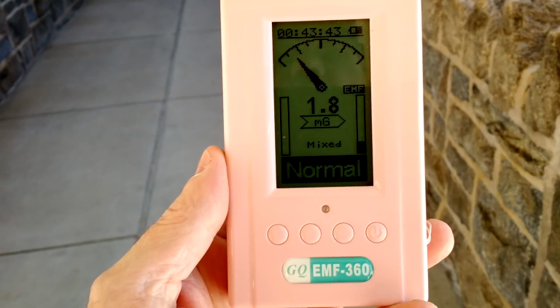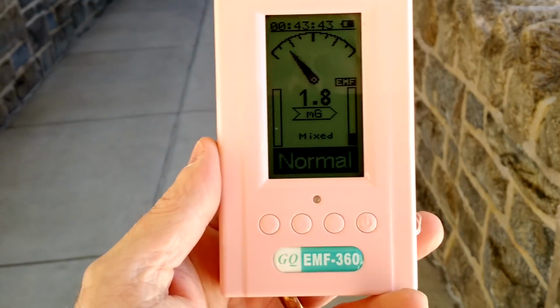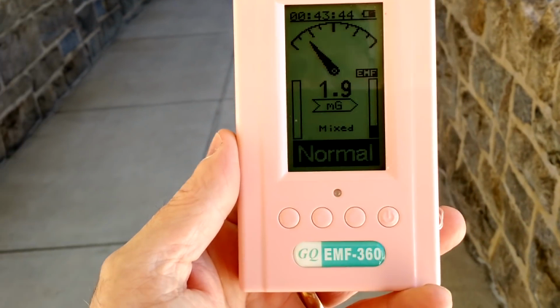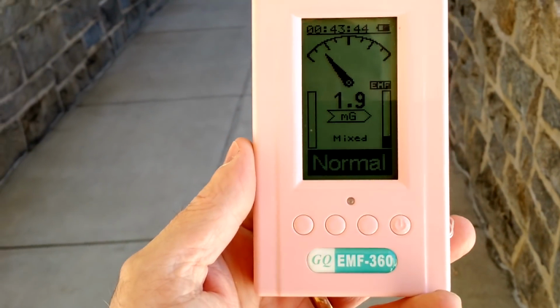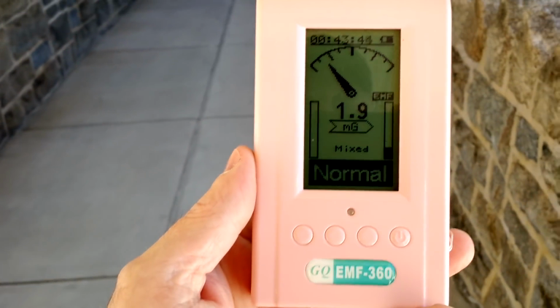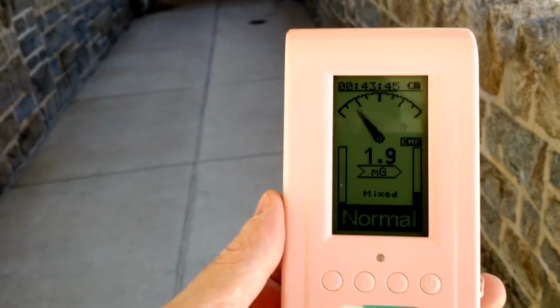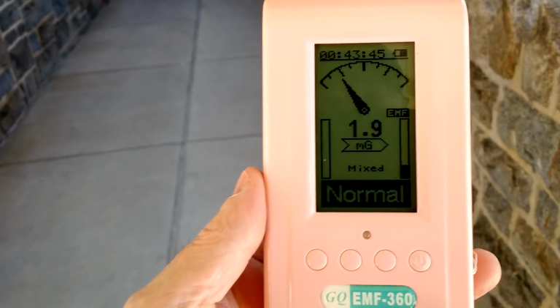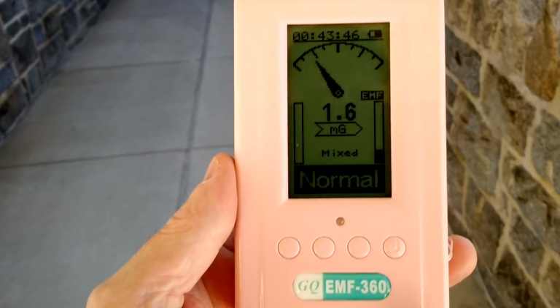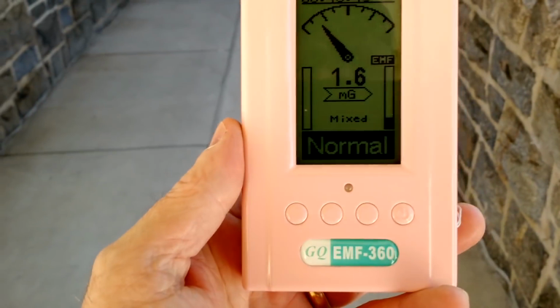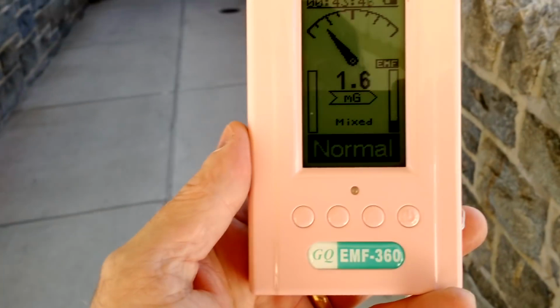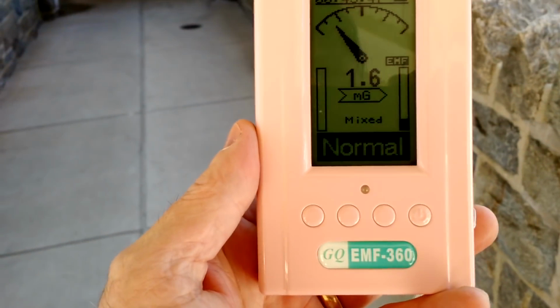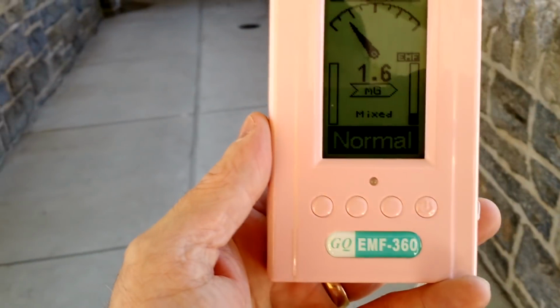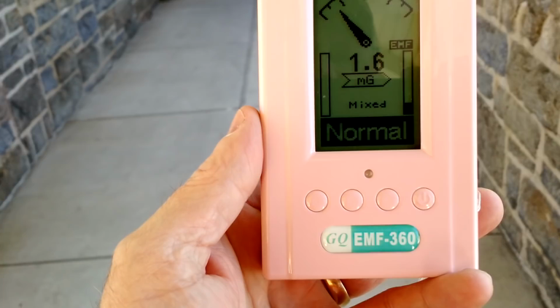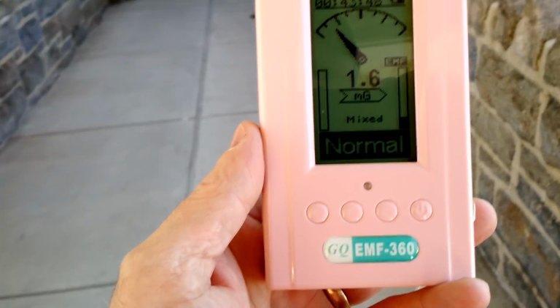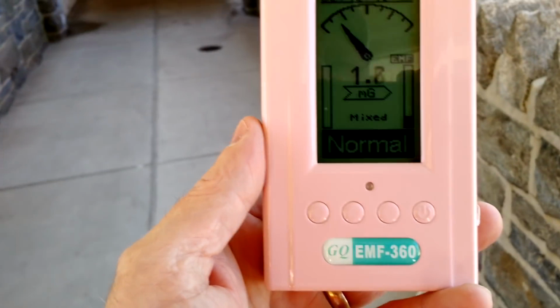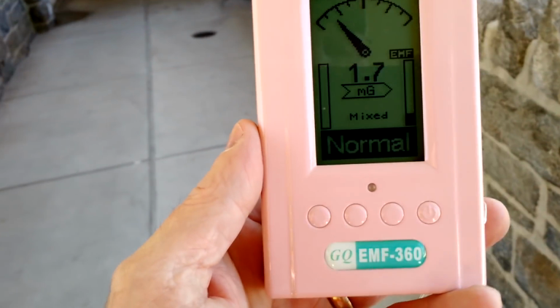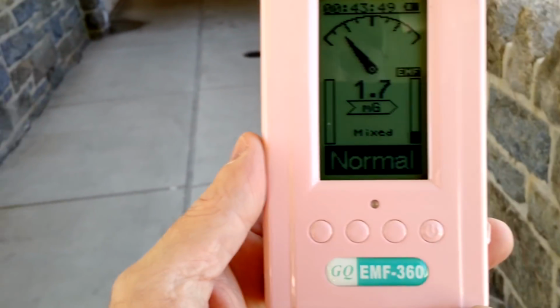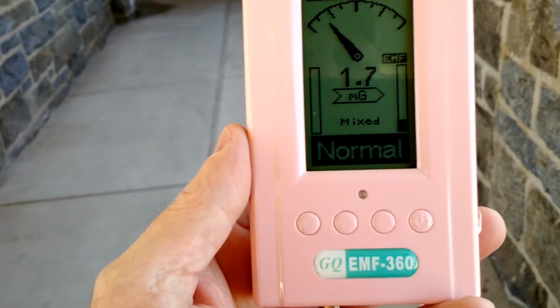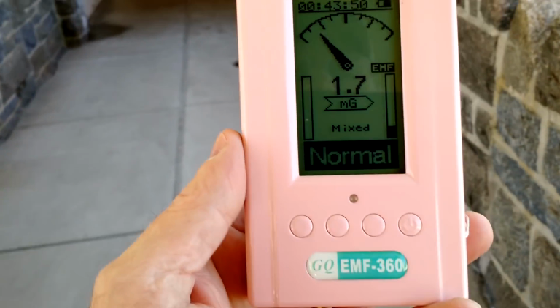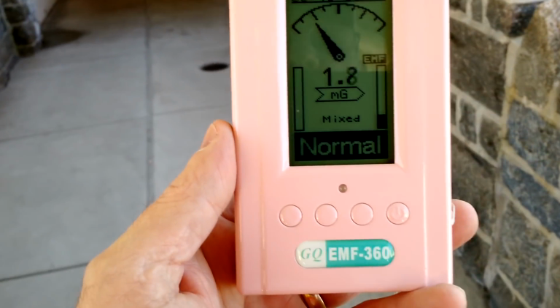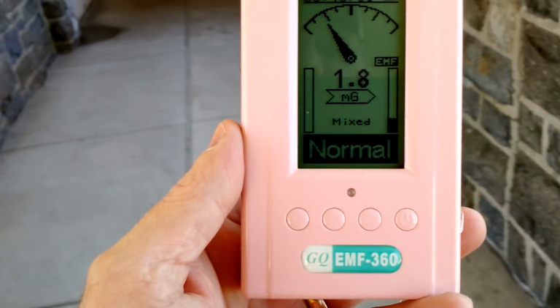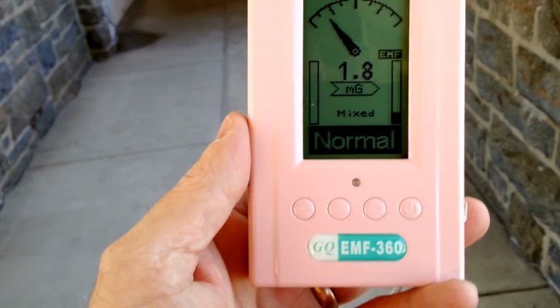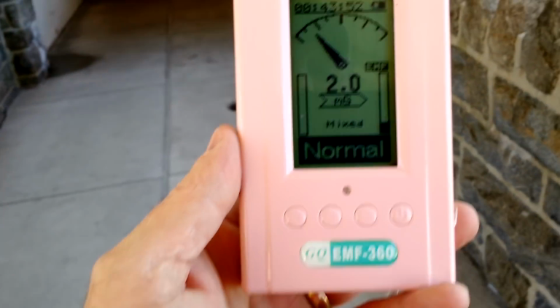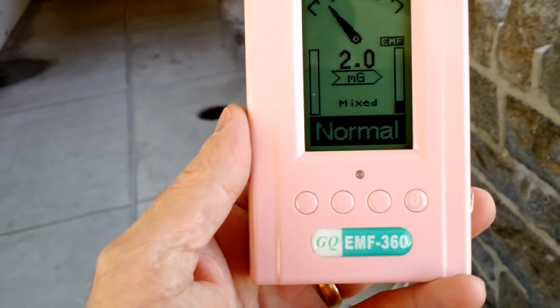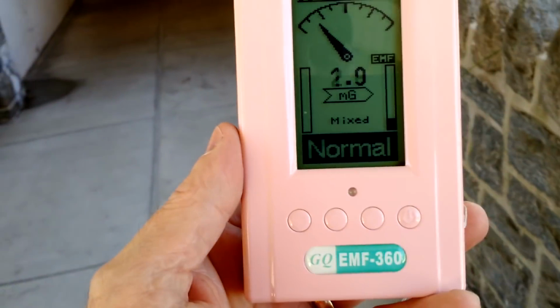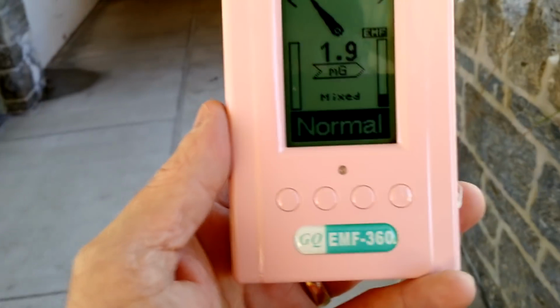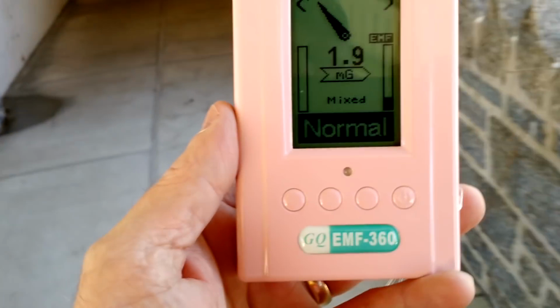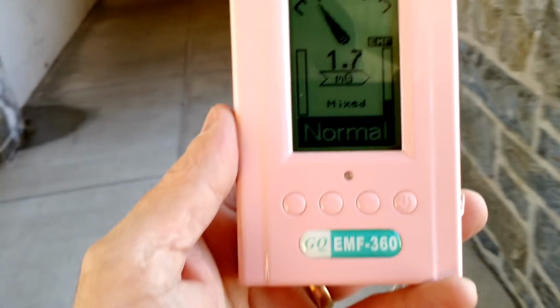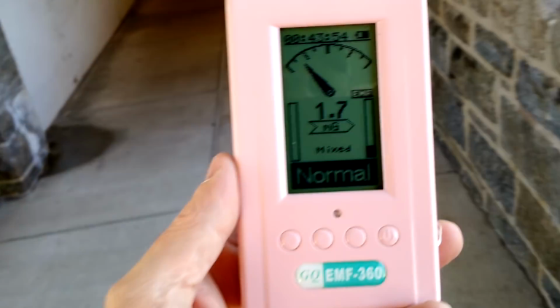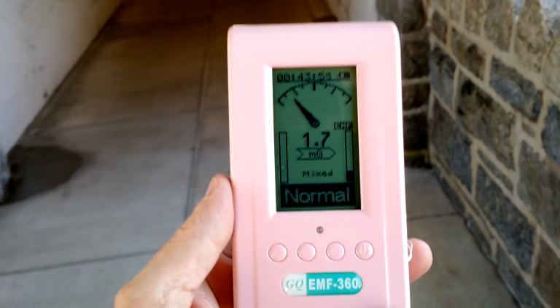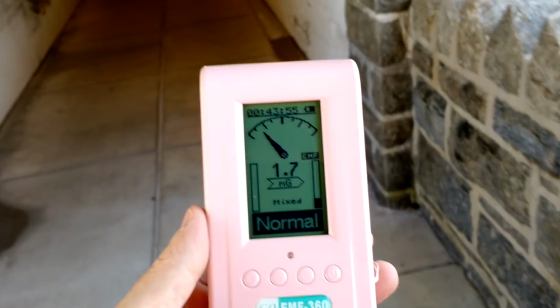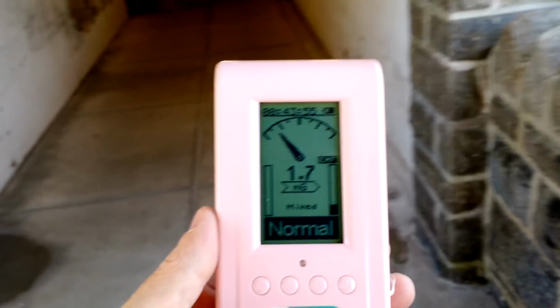Starting up the steps here, starting out at 1.6 milligauss. As you can see, it's going to go up from this point.